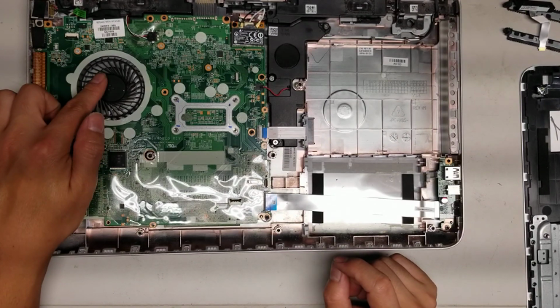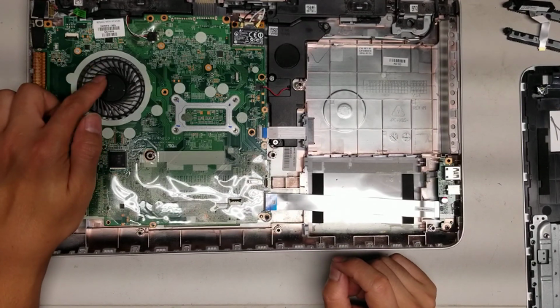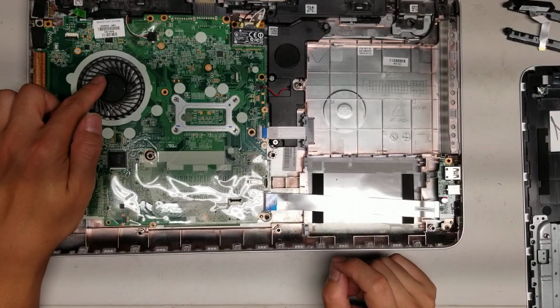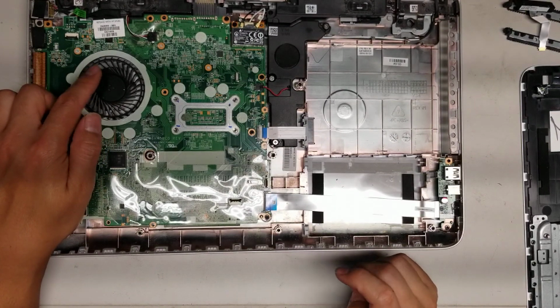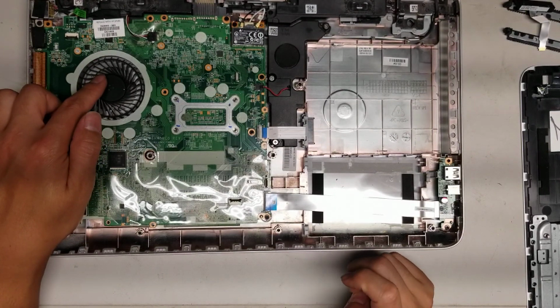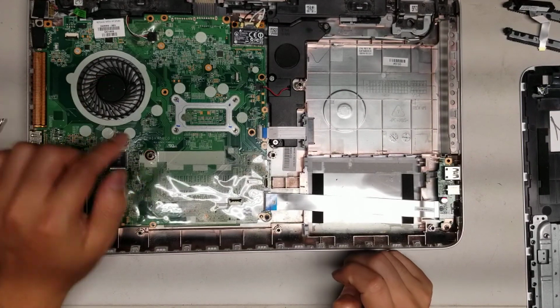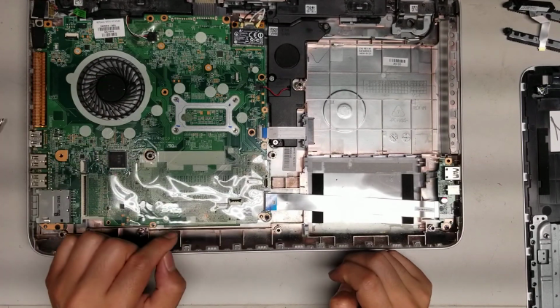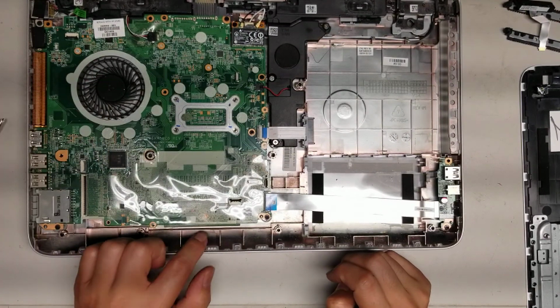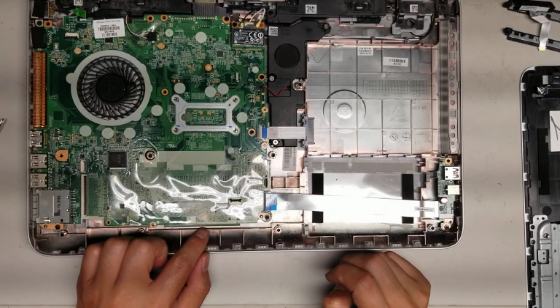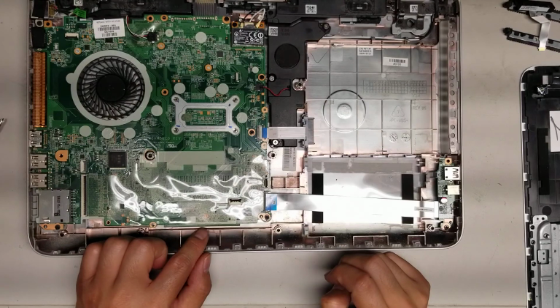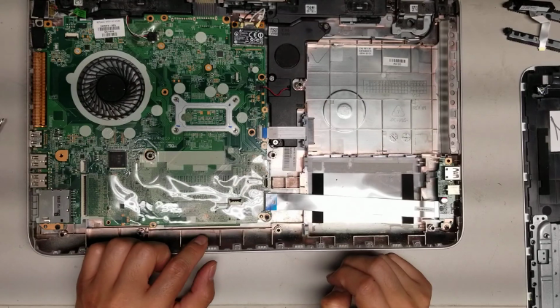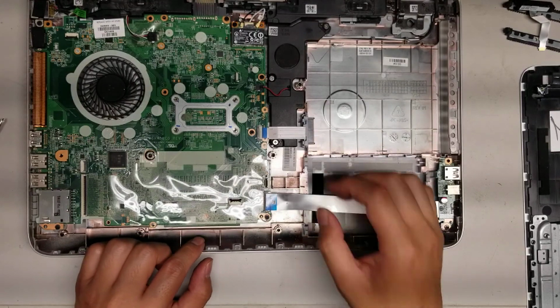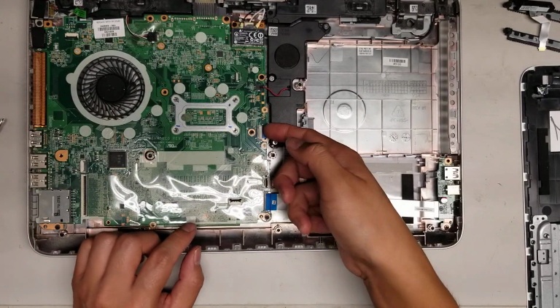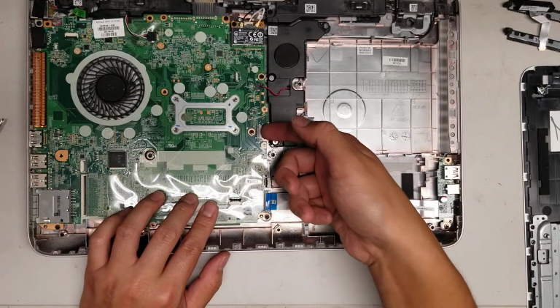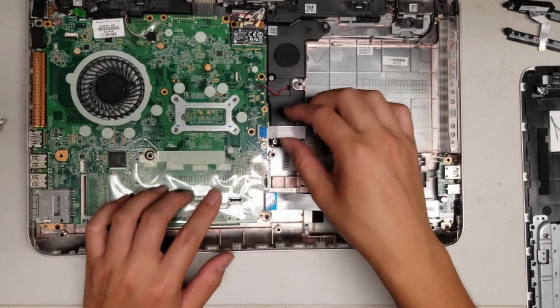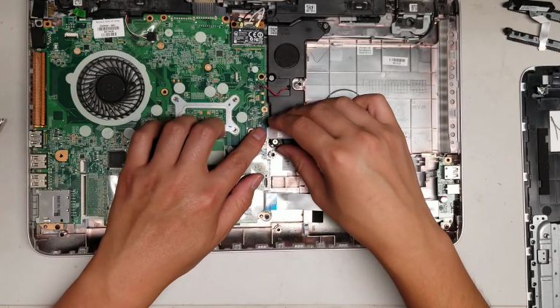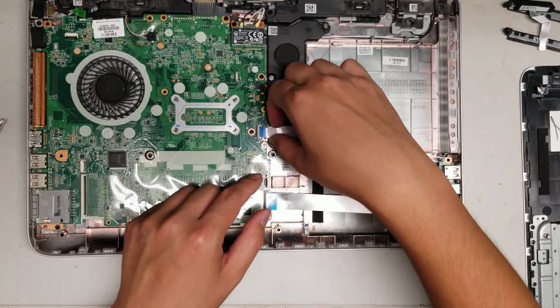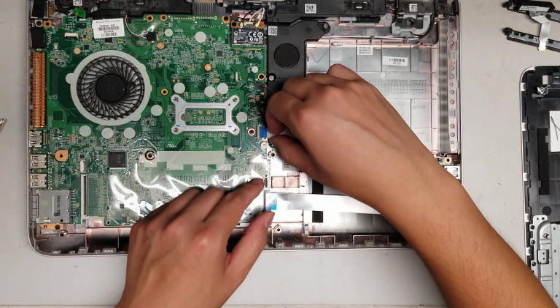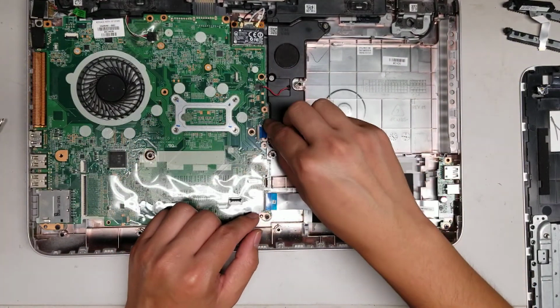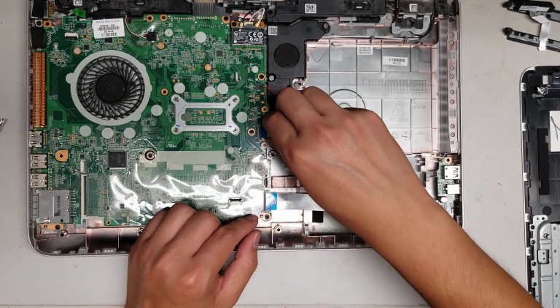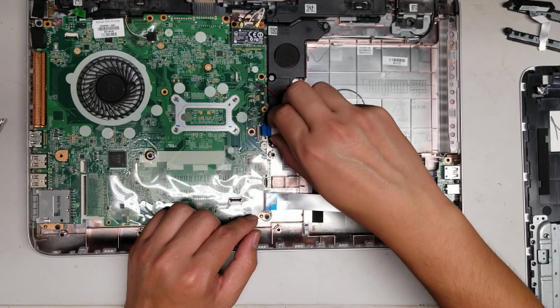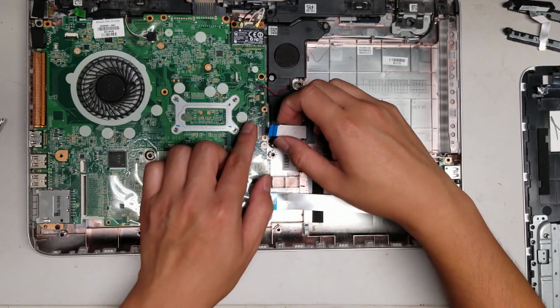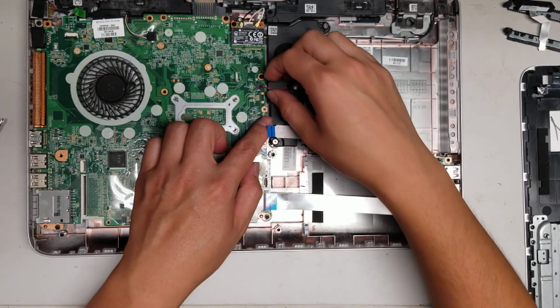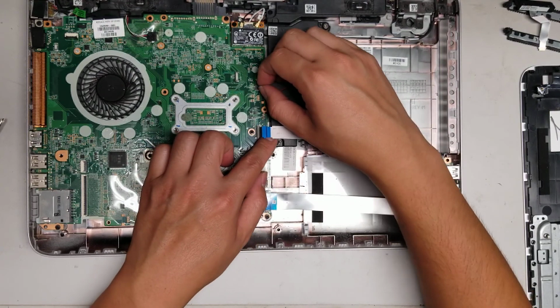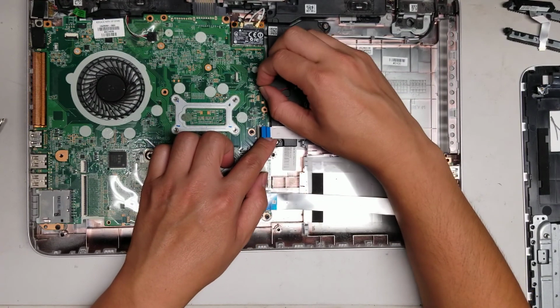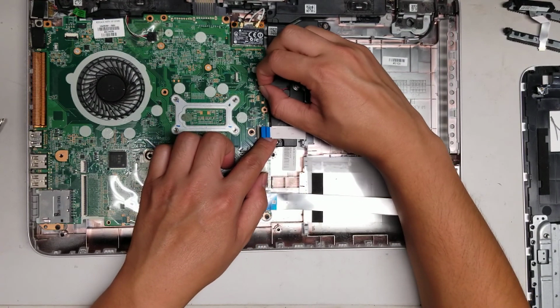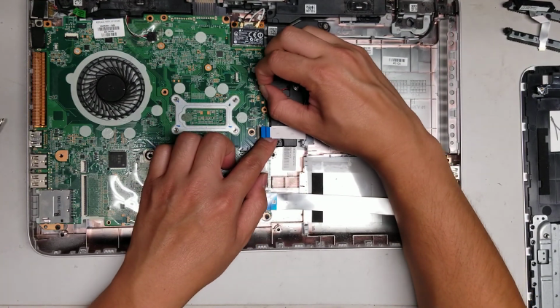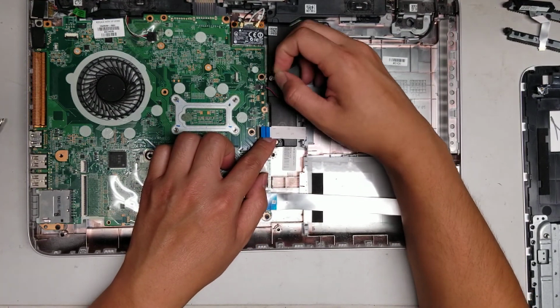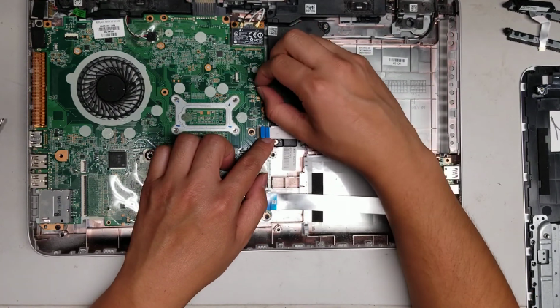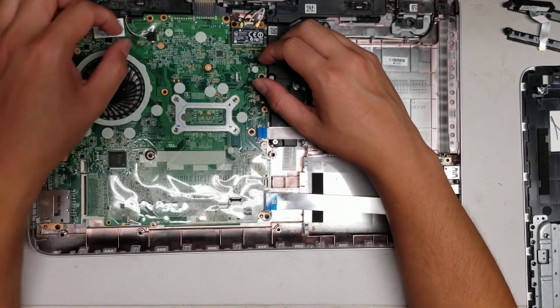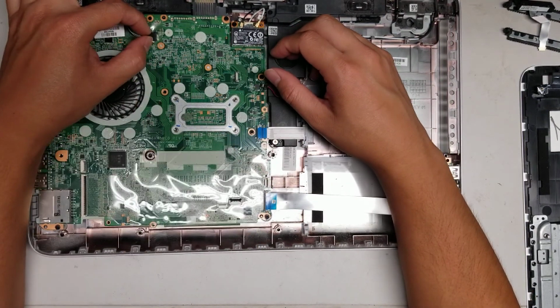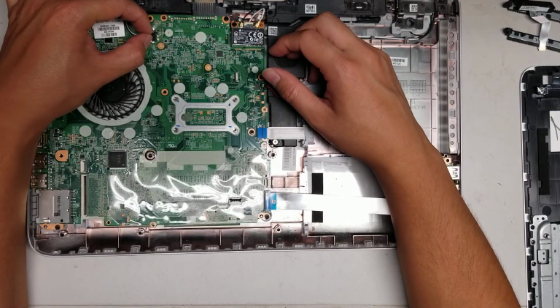The fan — to take it out, you have to take this whole board out. The RAM is underneath this board.